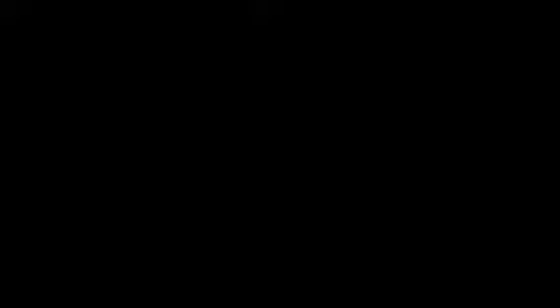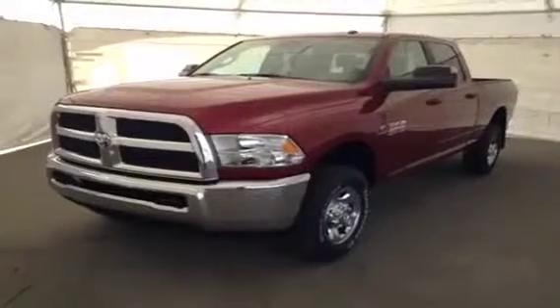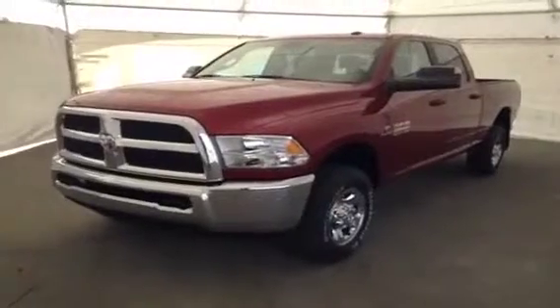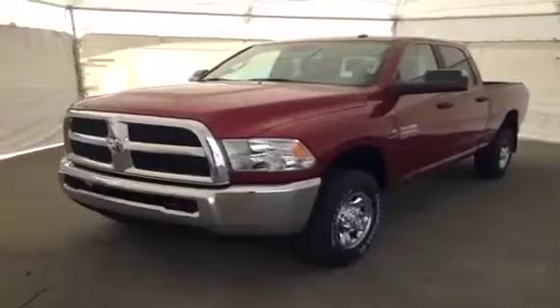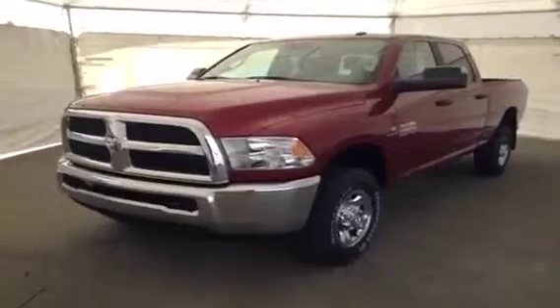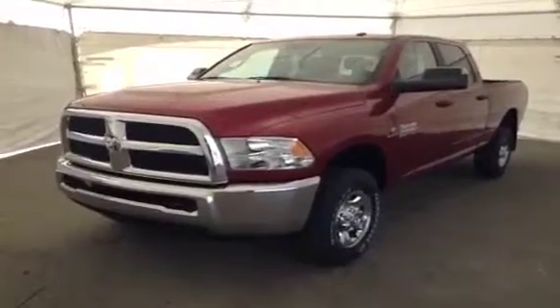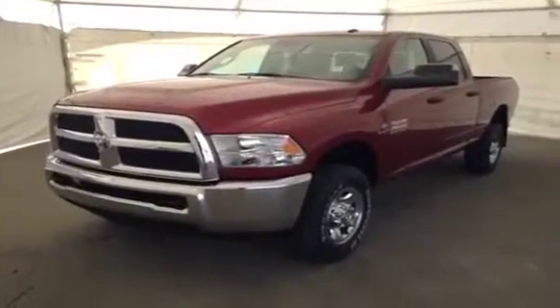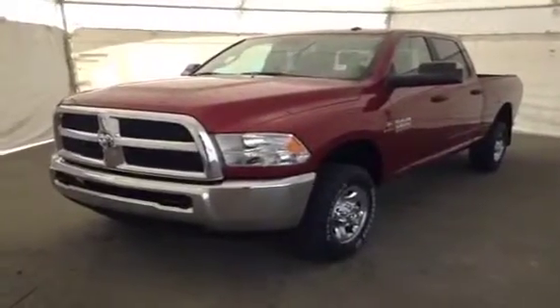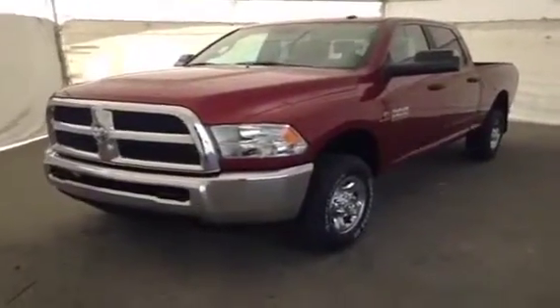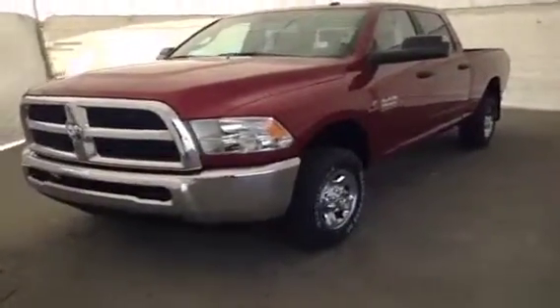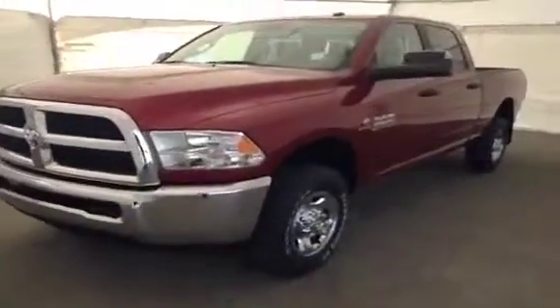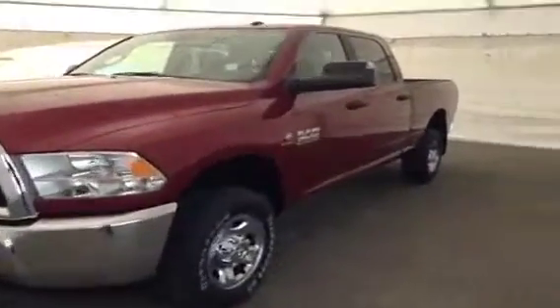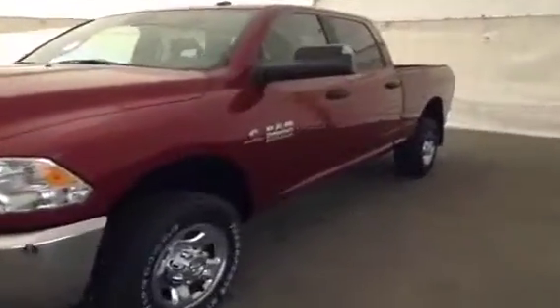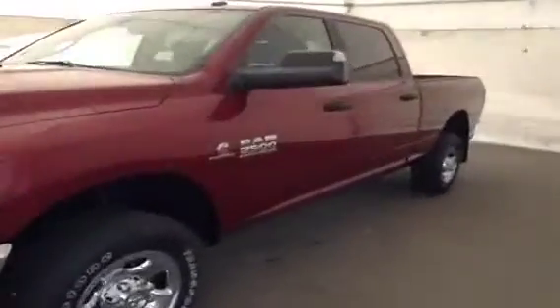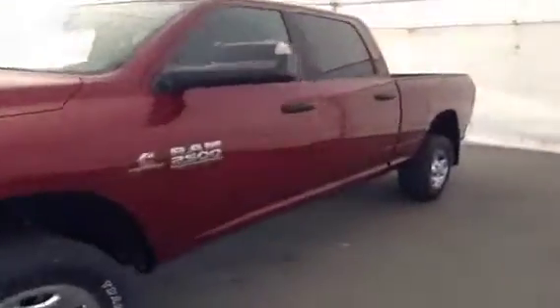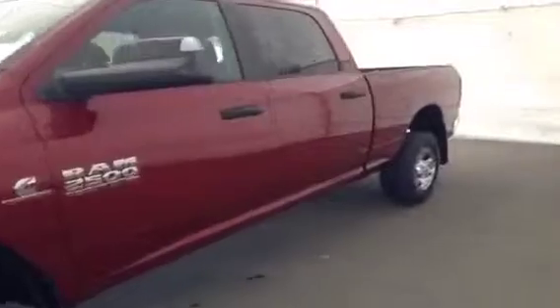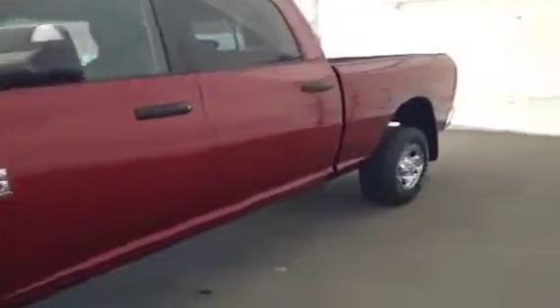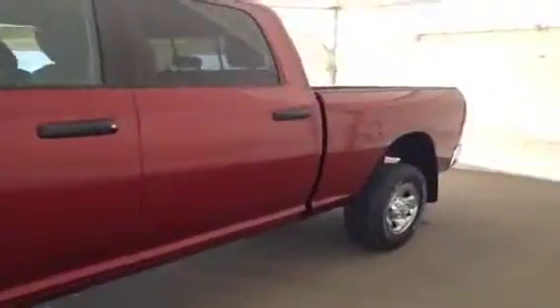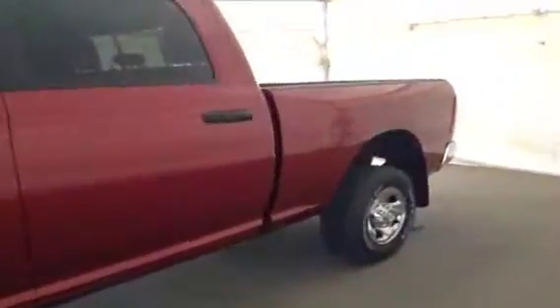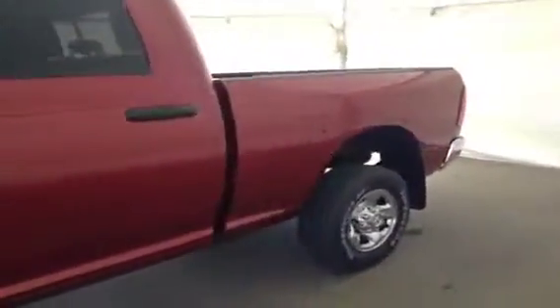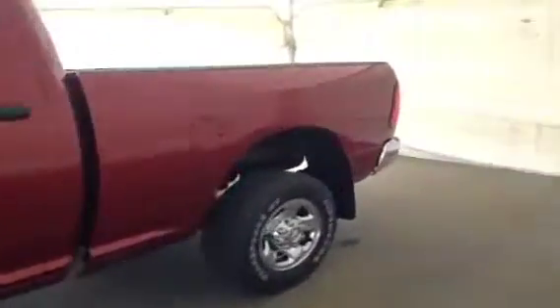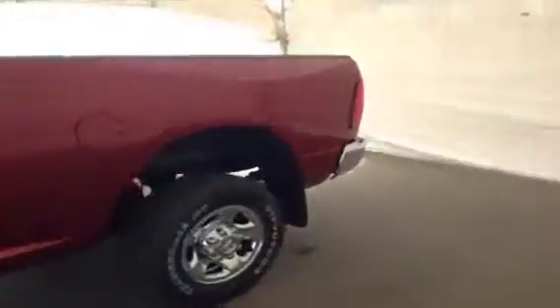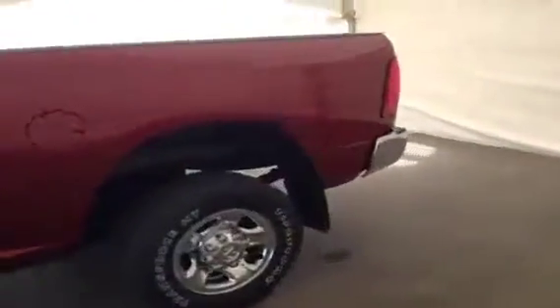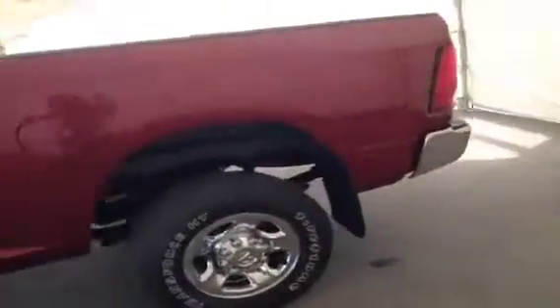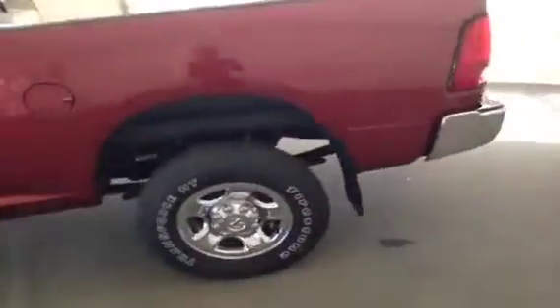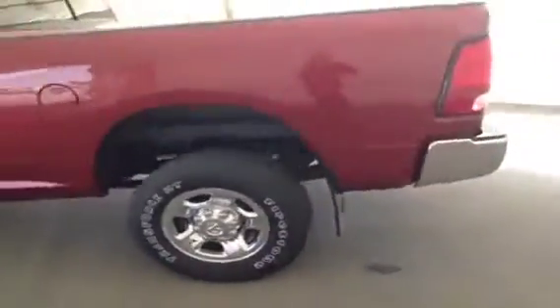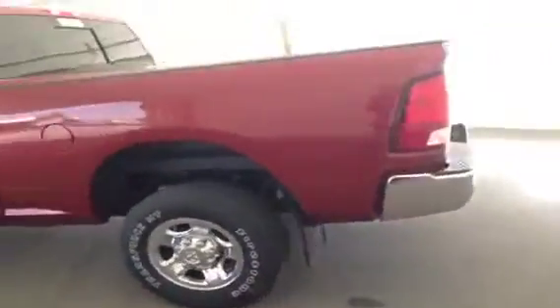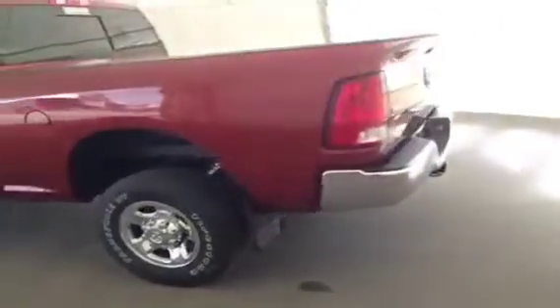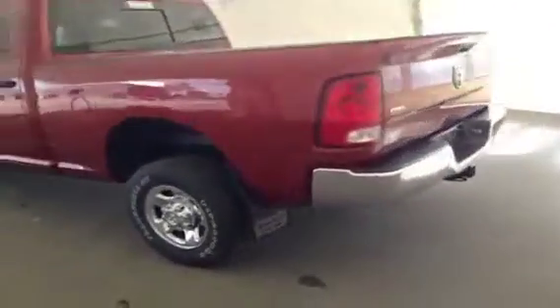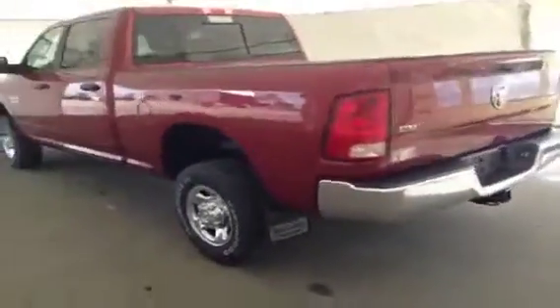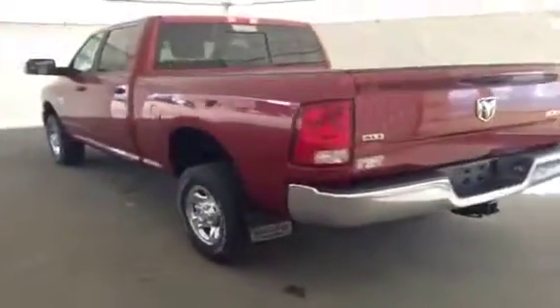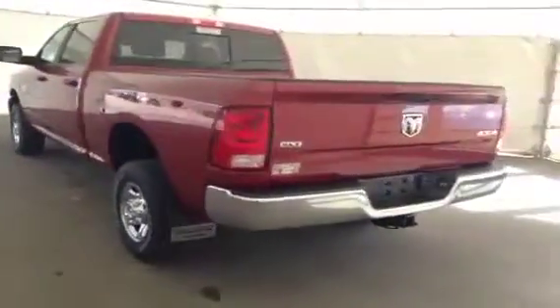This is stock number A31241, 2013 Dodge Ram 2500 SLT crew cab, four-wheel drive, exterior color is deep cherry red.